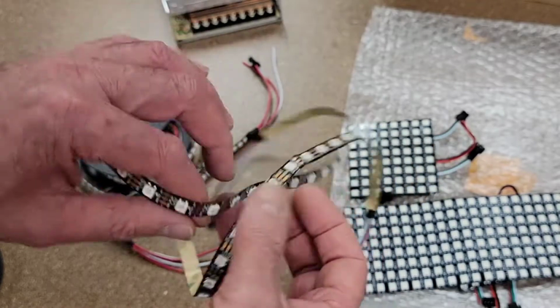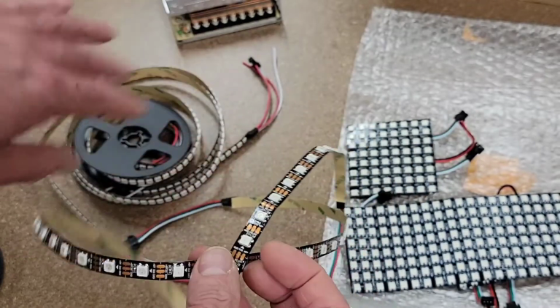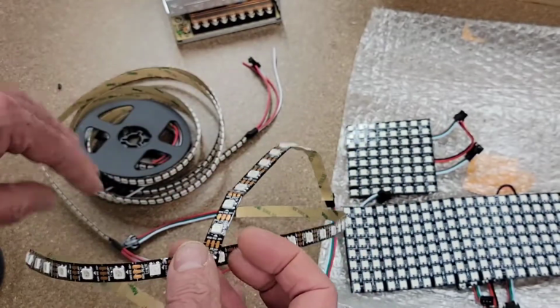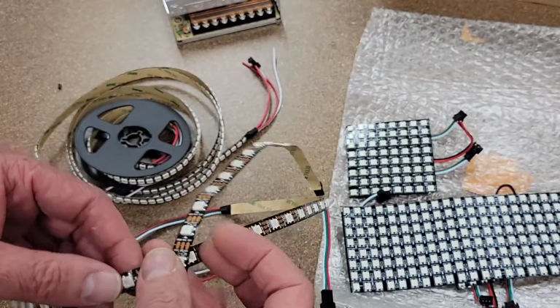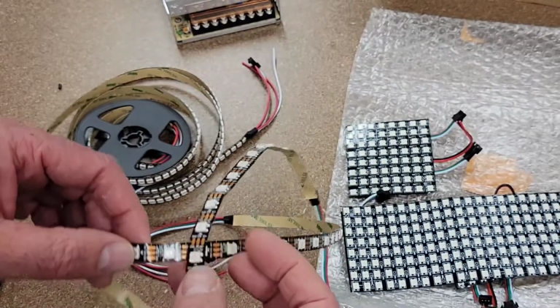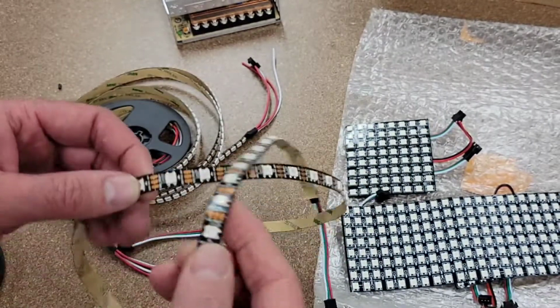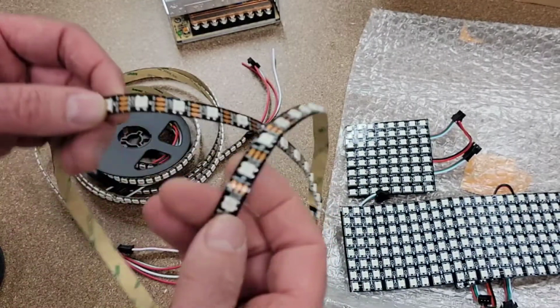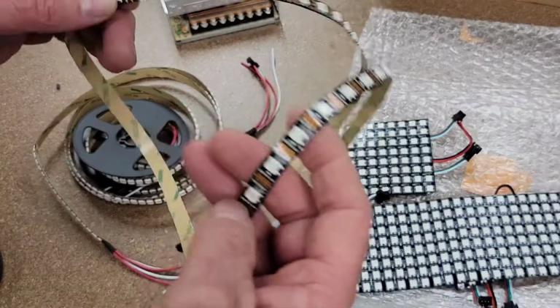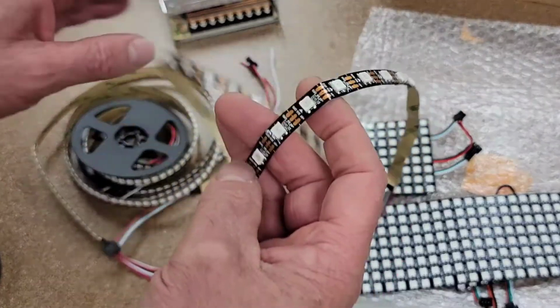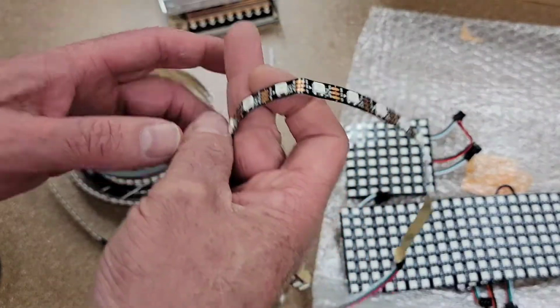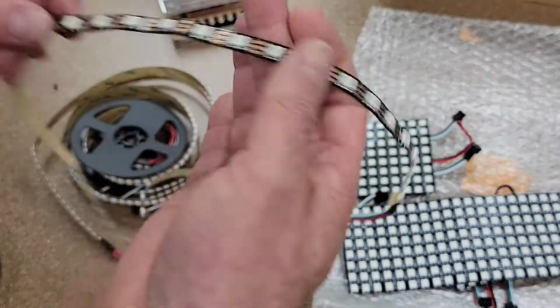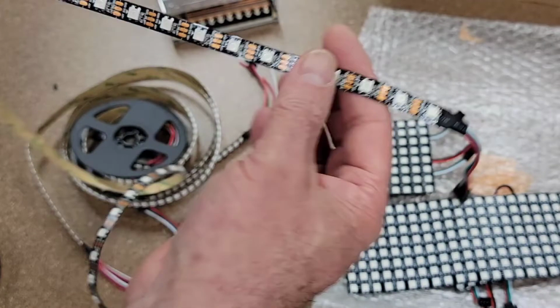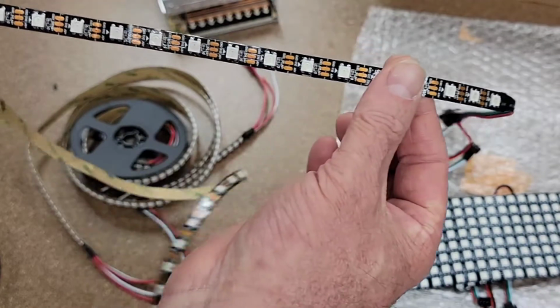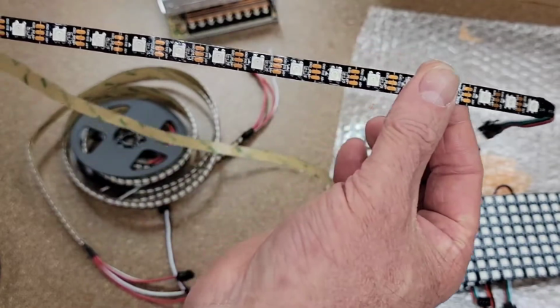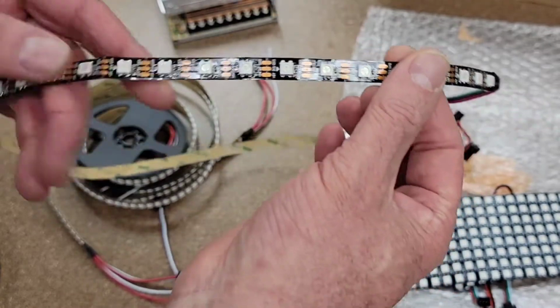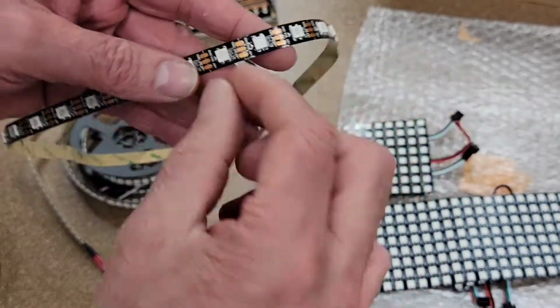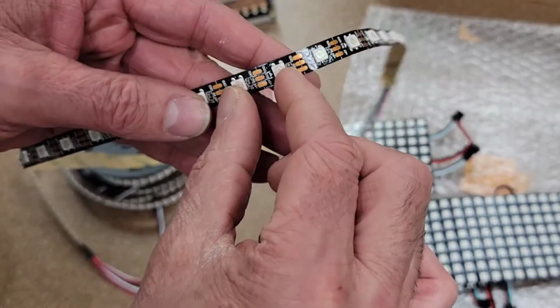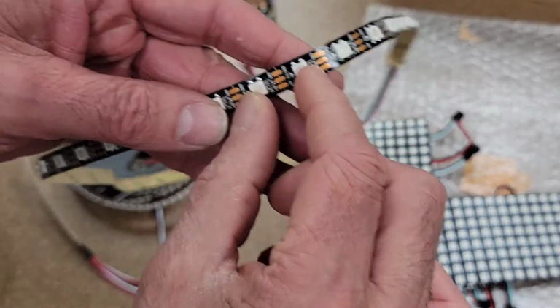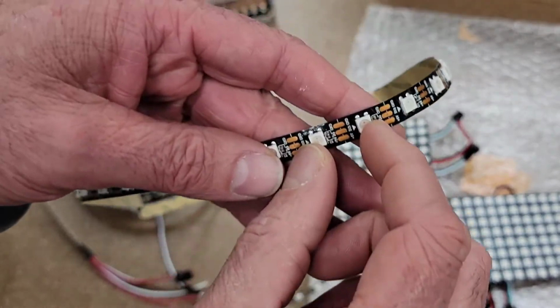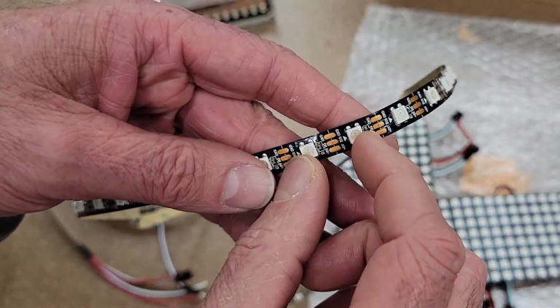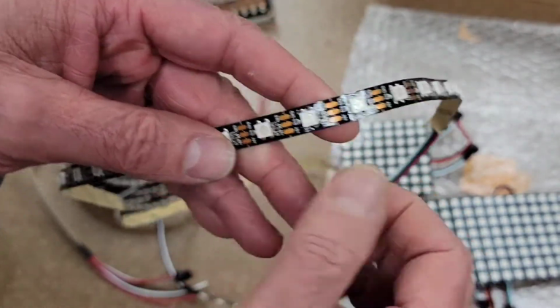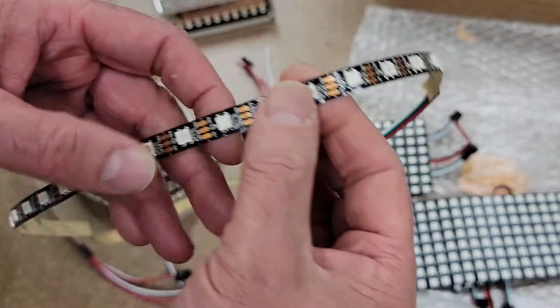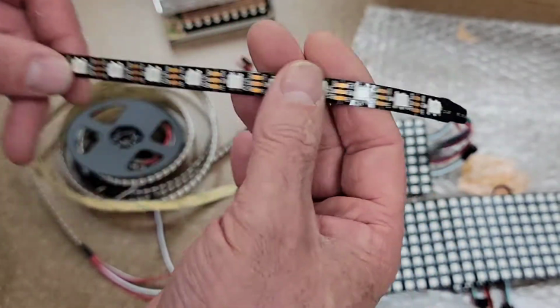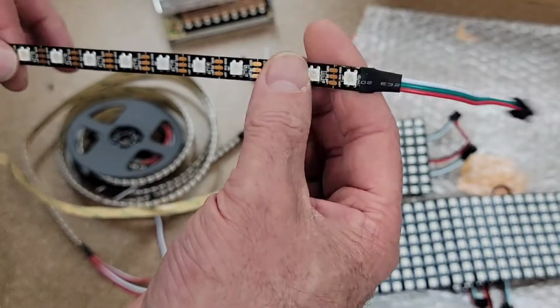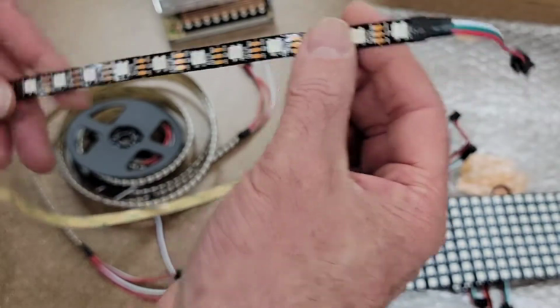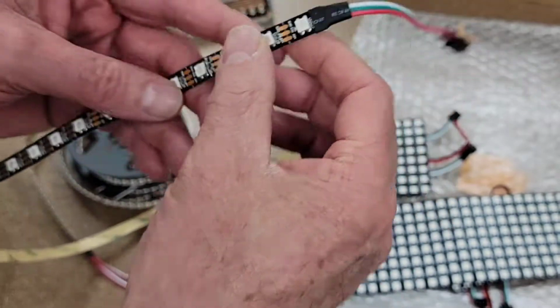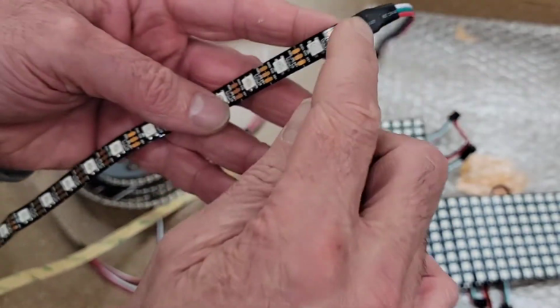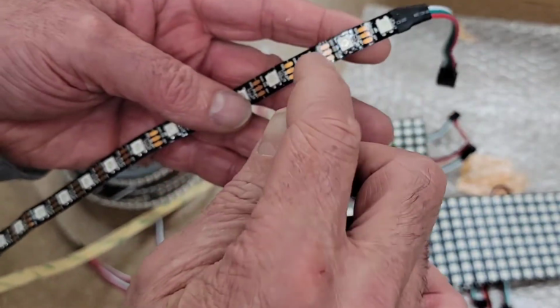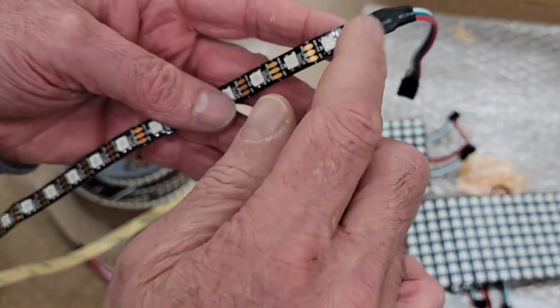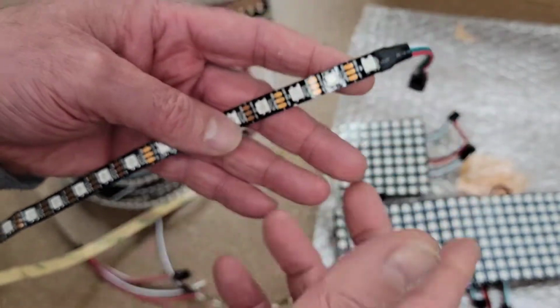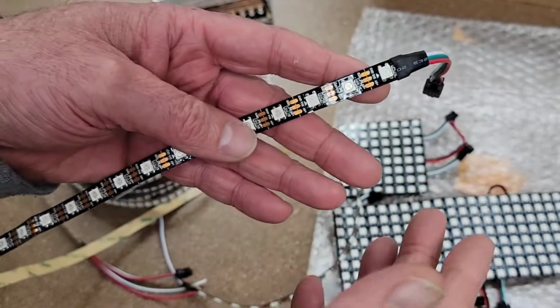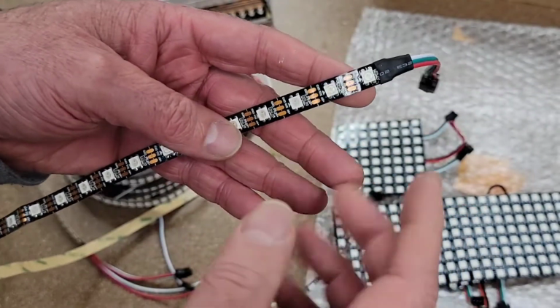I am actually using three different types of LED strips. This is the bottom one — you can see the LEDs are quite spaced, quite far apart. They are called addressable because each one sort of has a number, and they kind of talk to each other.